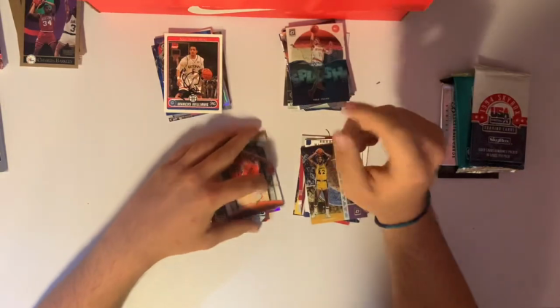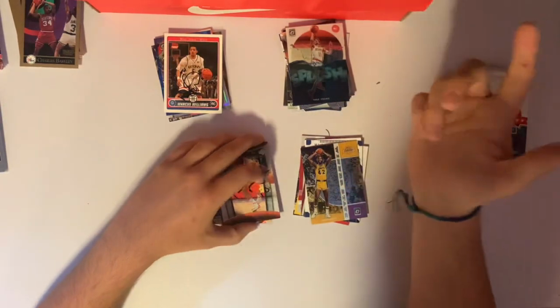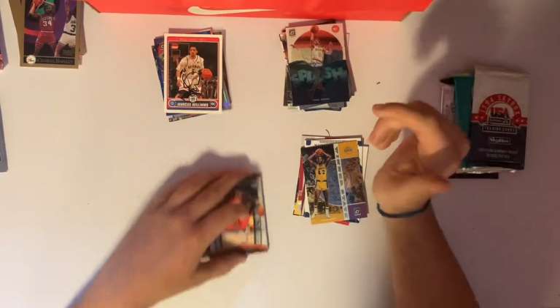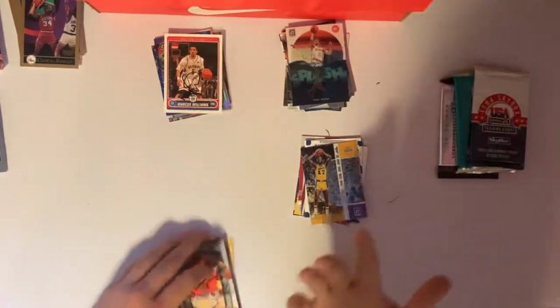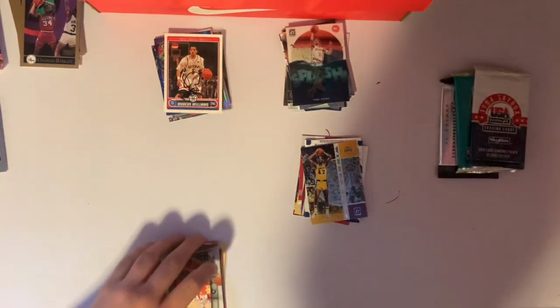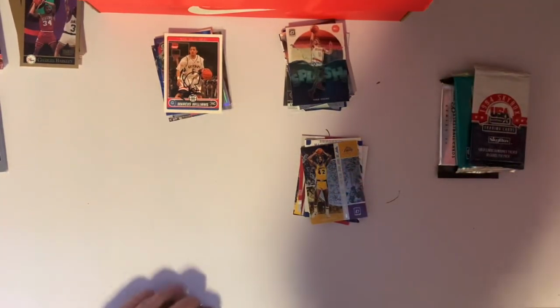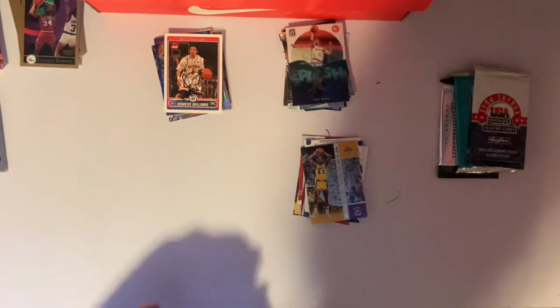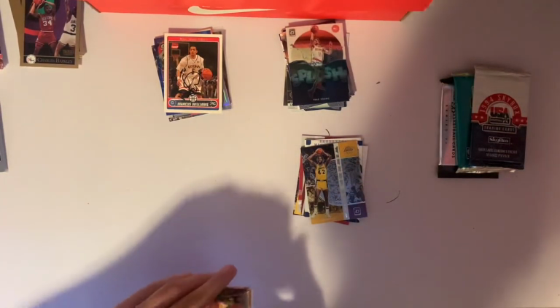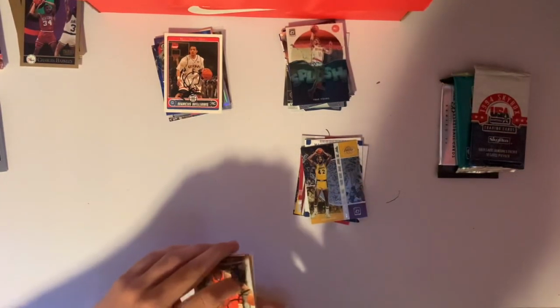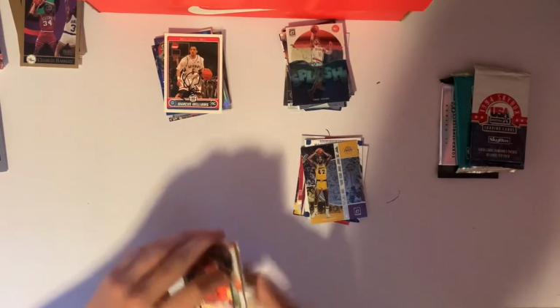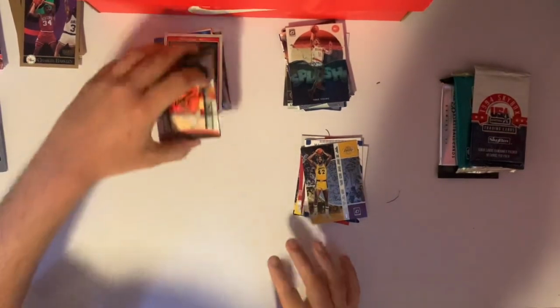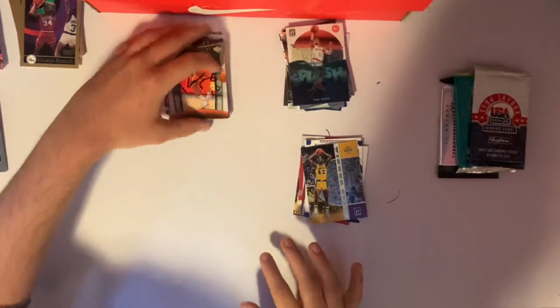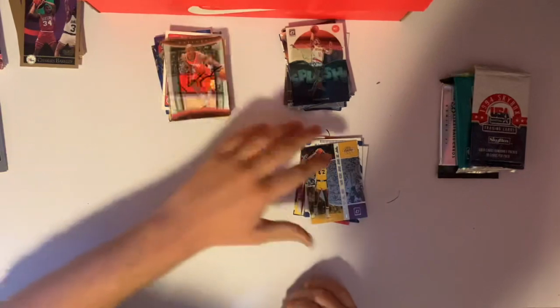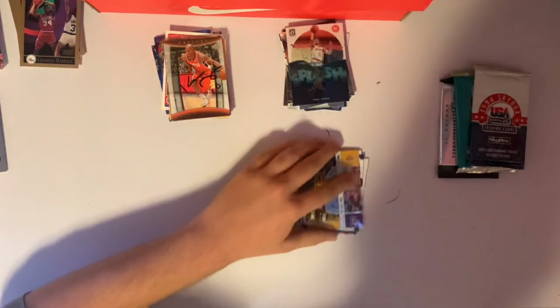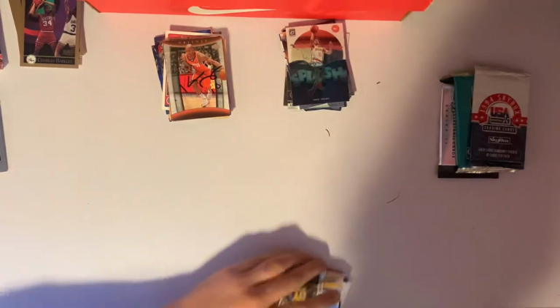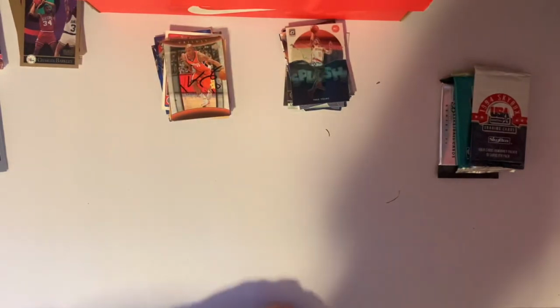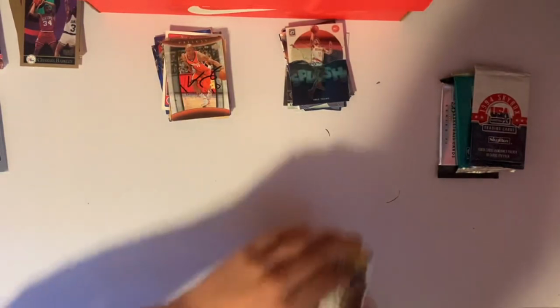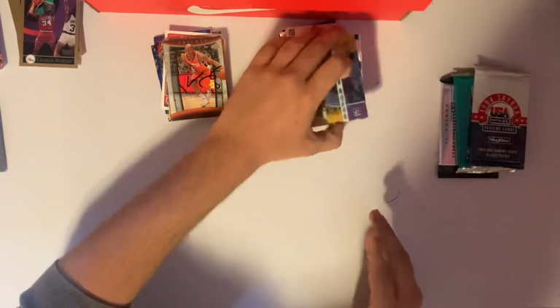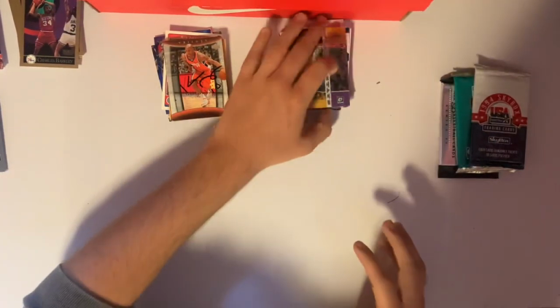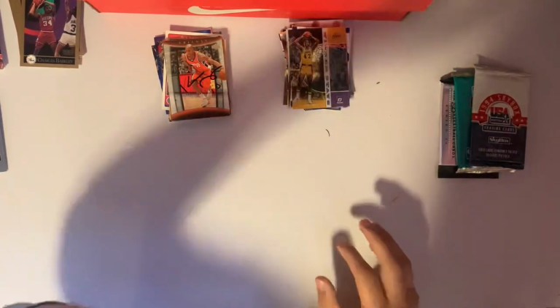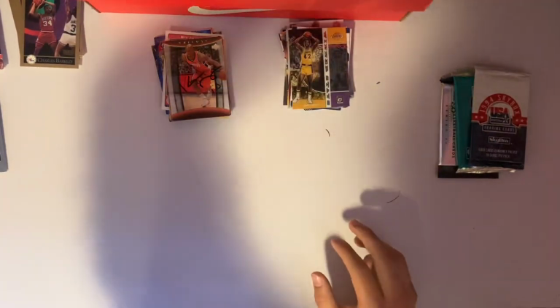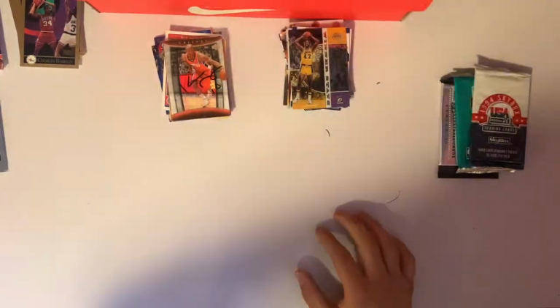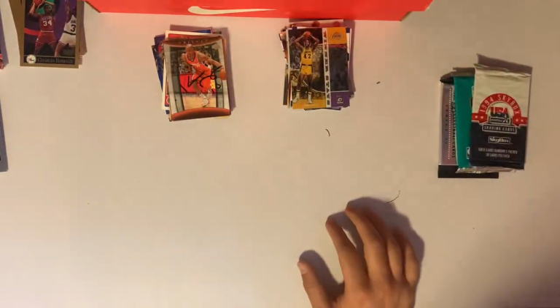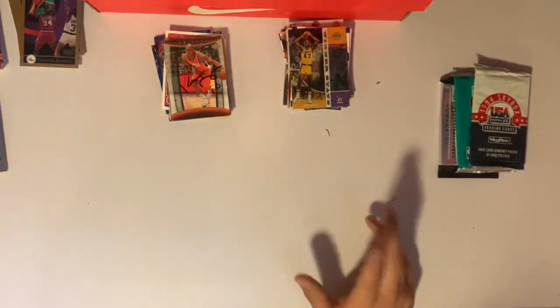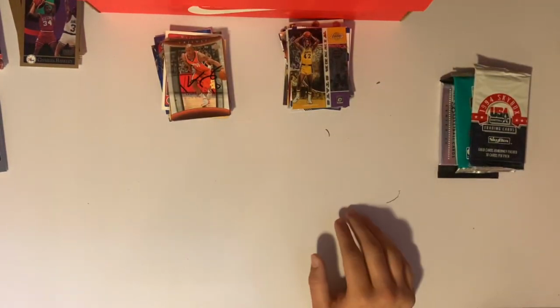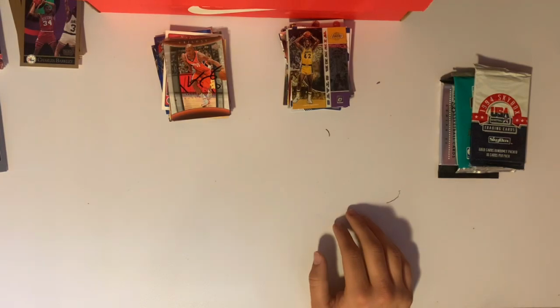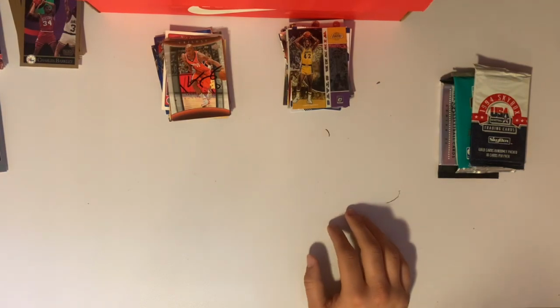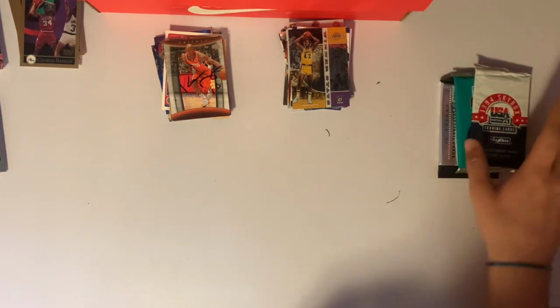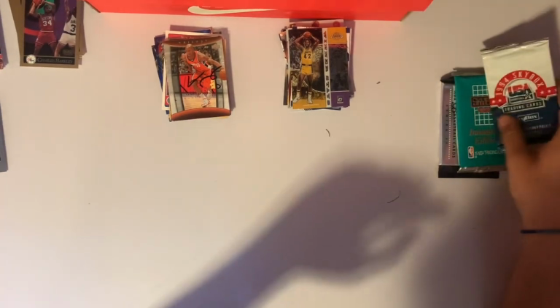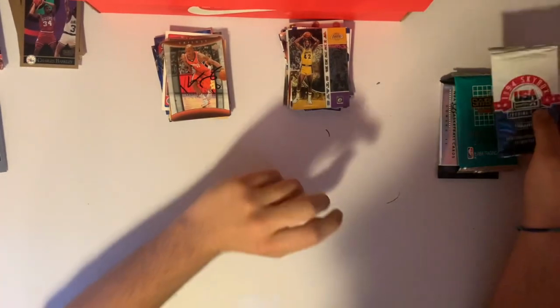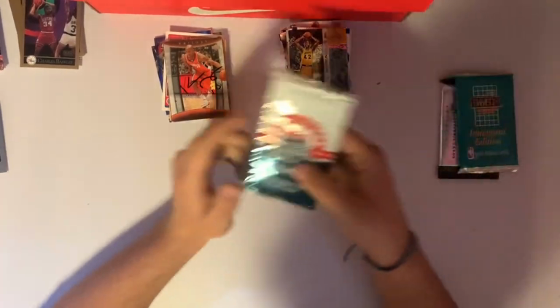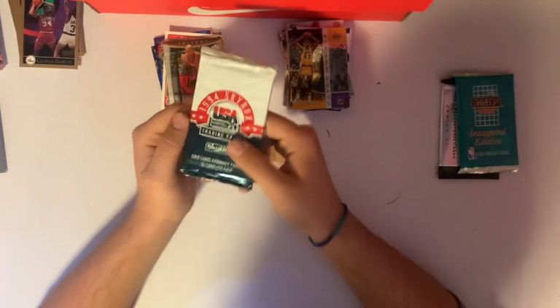Not bad. I would say that second bag was probably our best bag, with the two numbered cards and the auto. Let's crack open these packs and then I think we'll call it a day for this video.